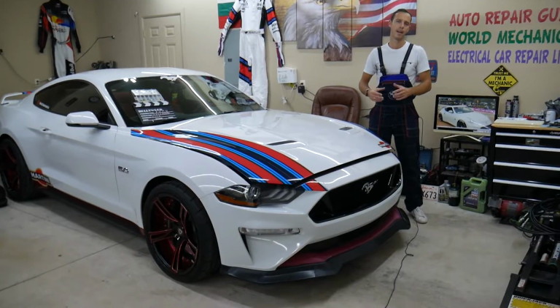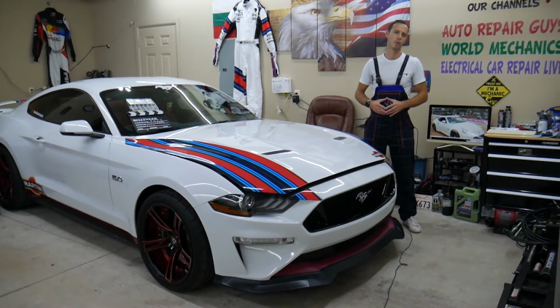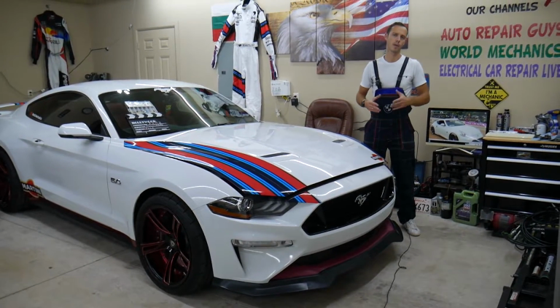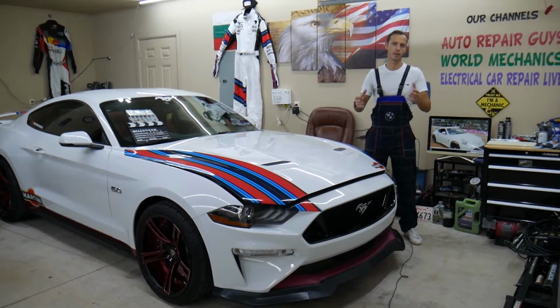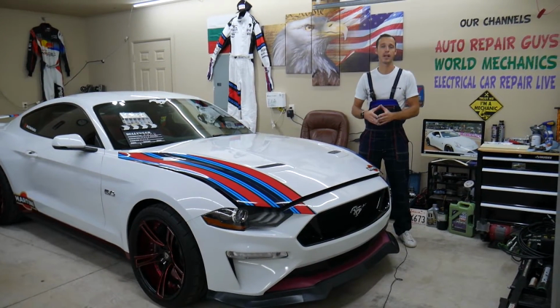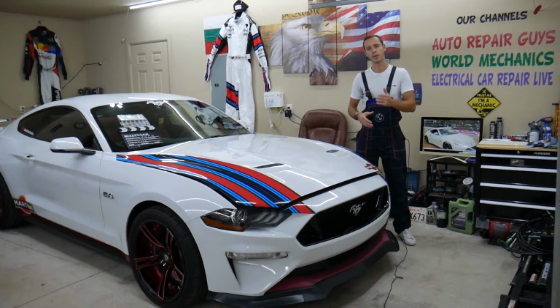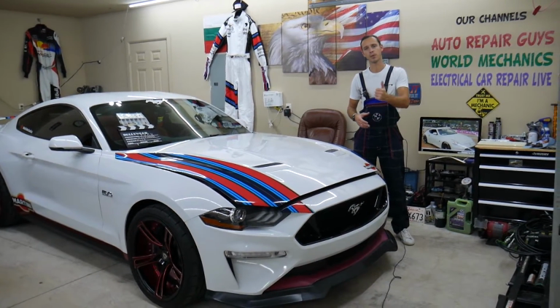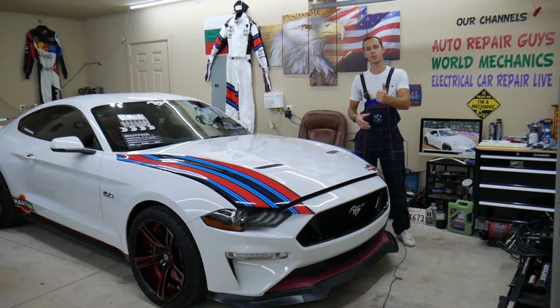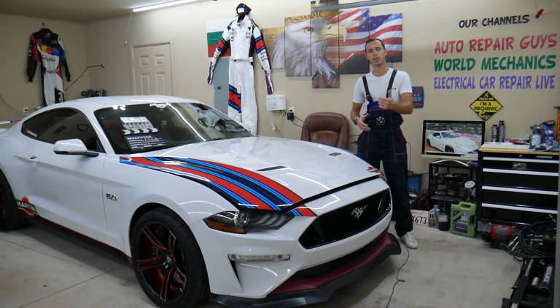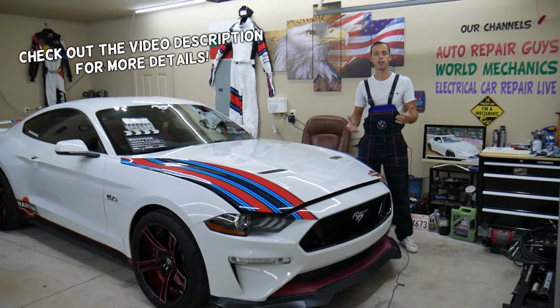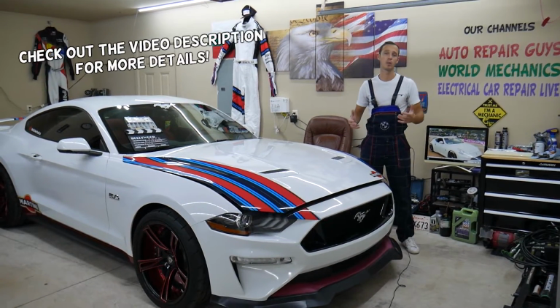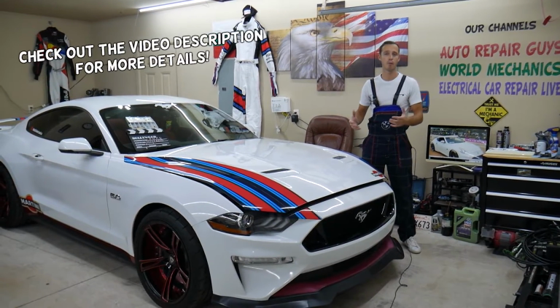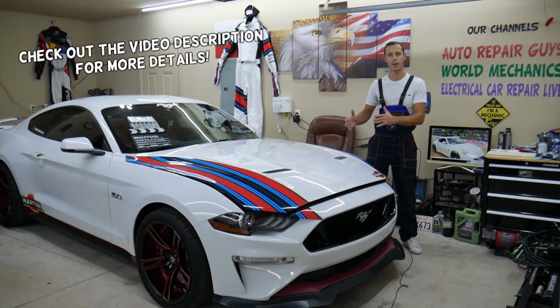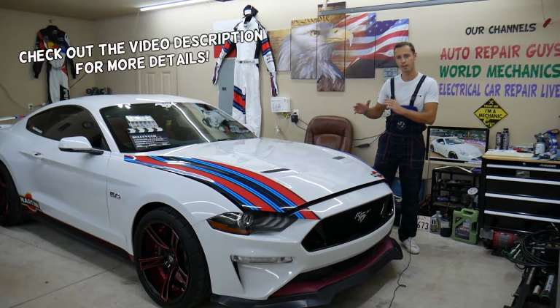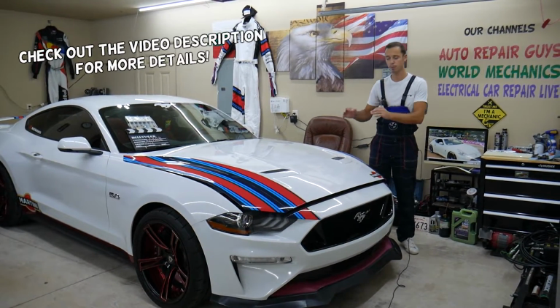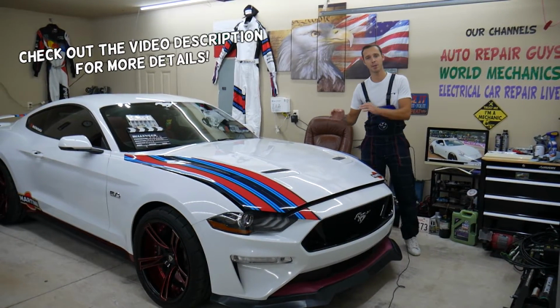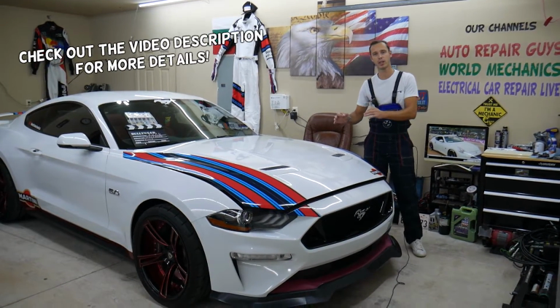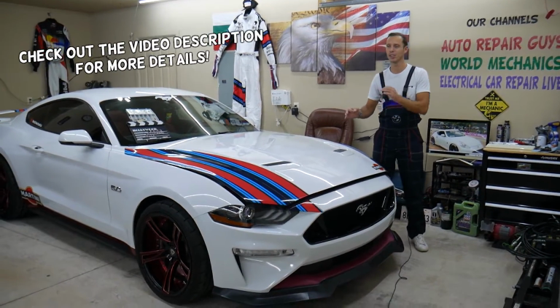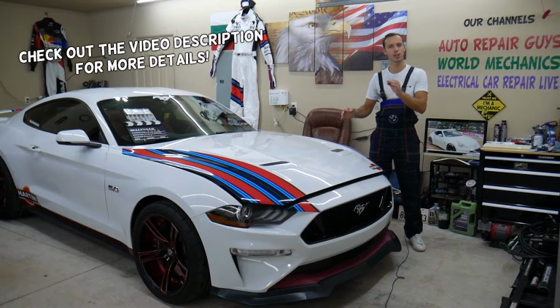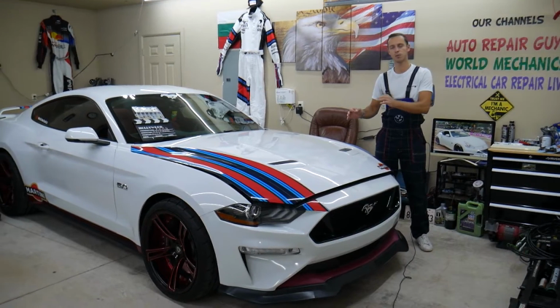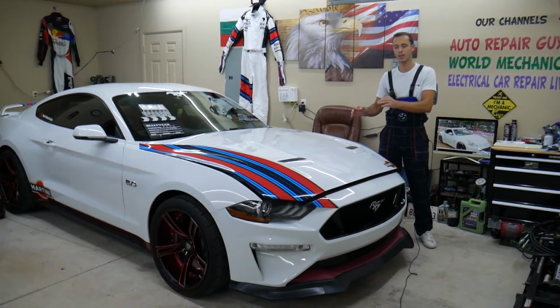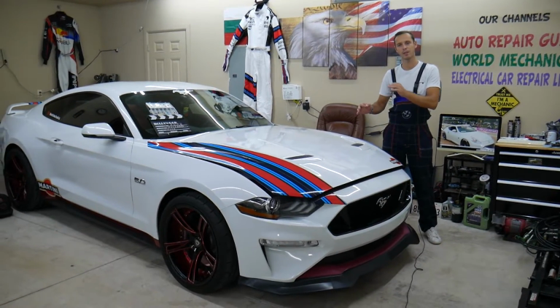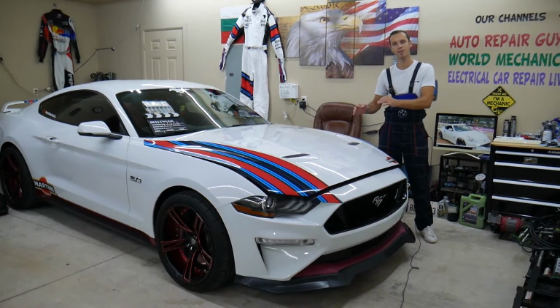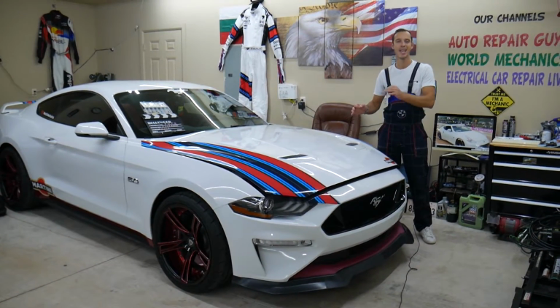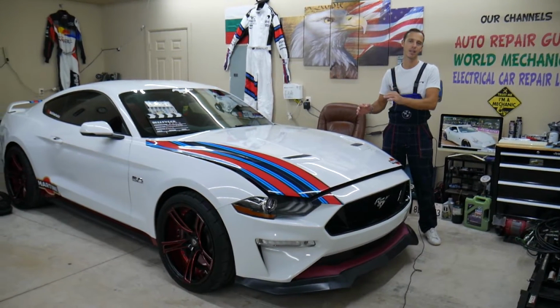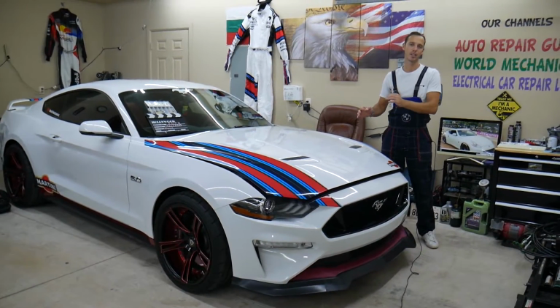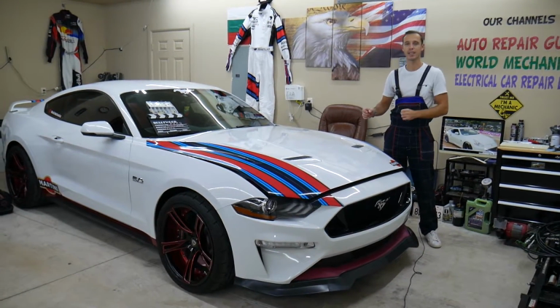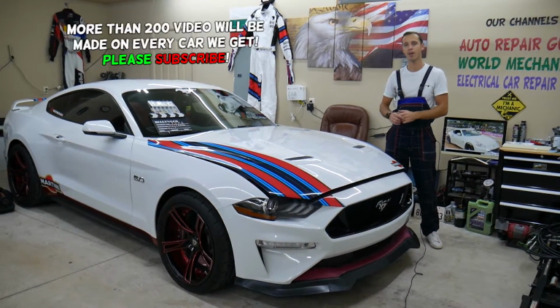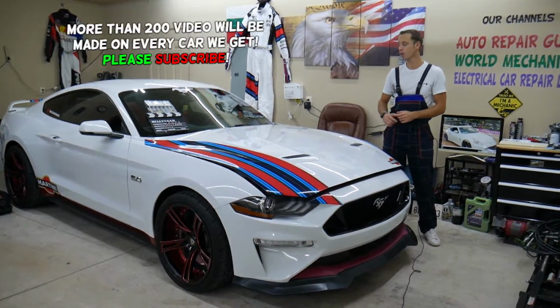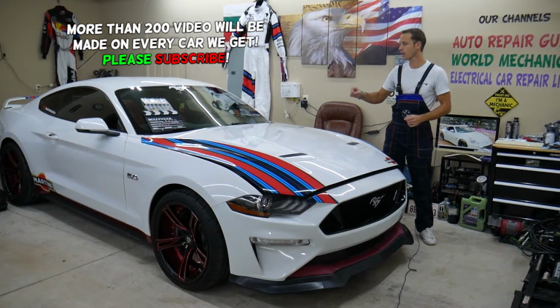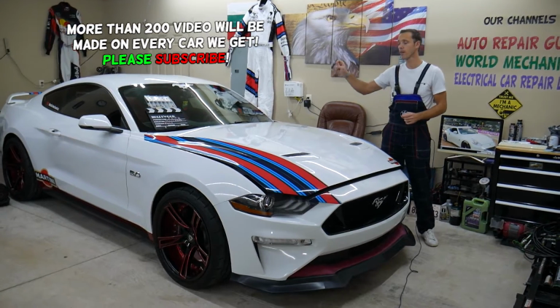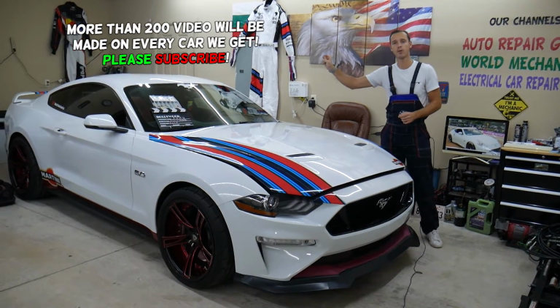Hey guys, welcome back to Electrical Car Repair Live. Thank you for watching and subscribing to the channel. Today's video will be super helpful to any of you having a Ford Mustang sixth generation, between year 2015 and year 2023.